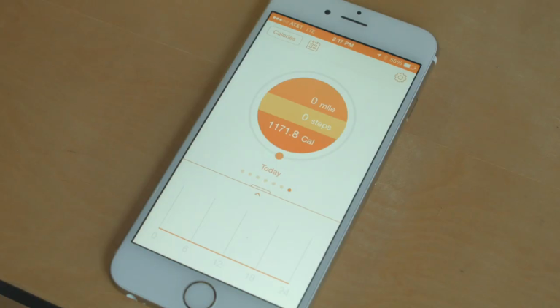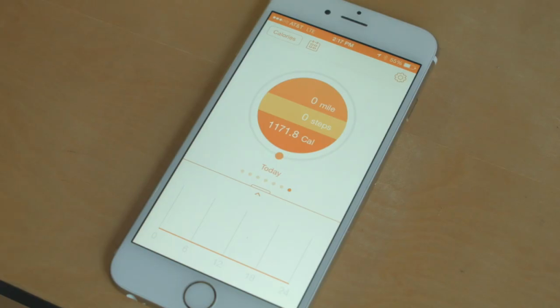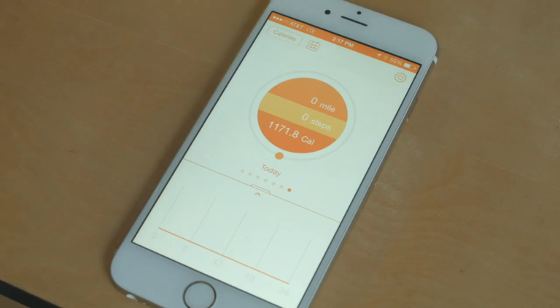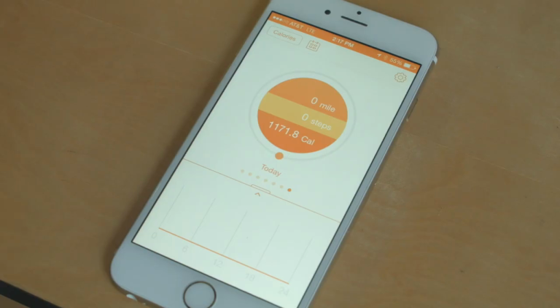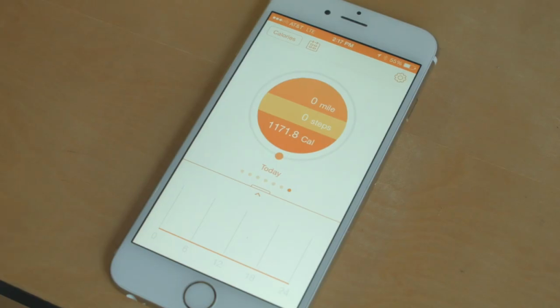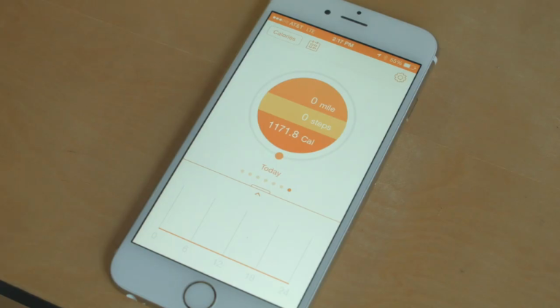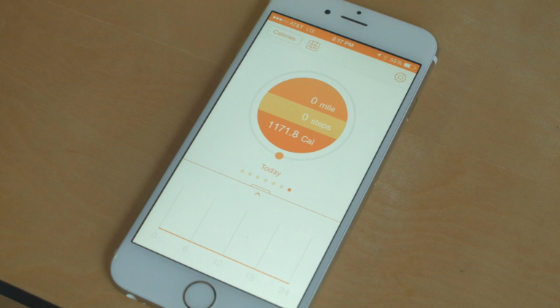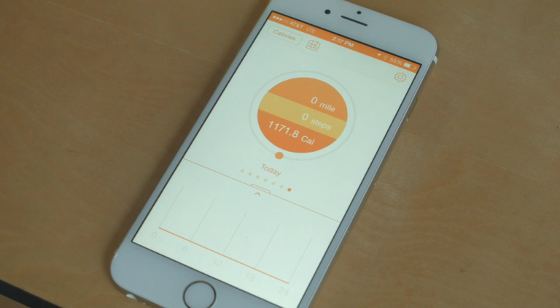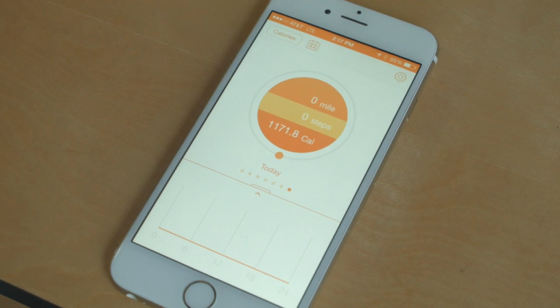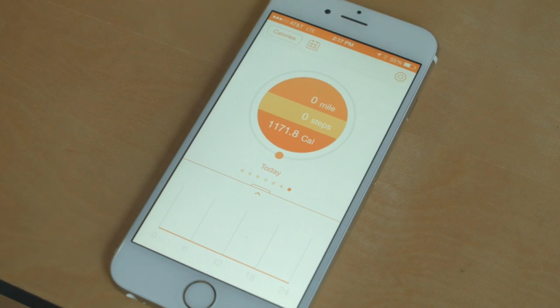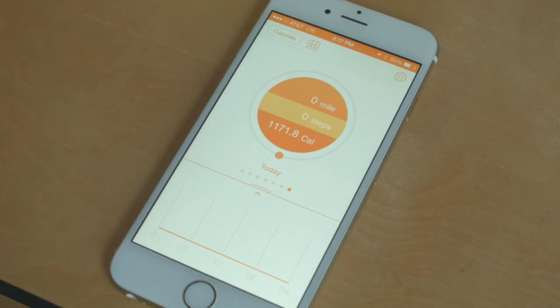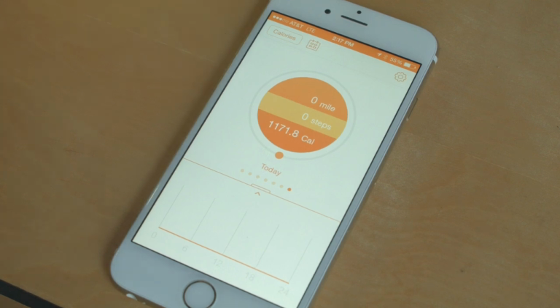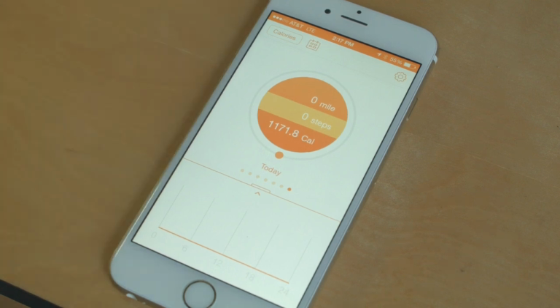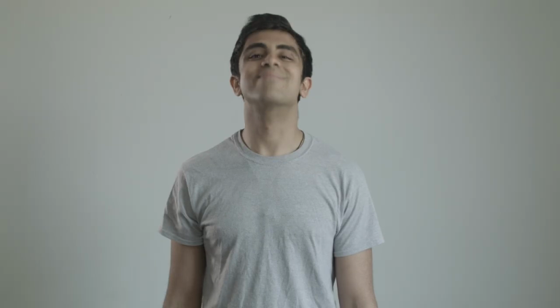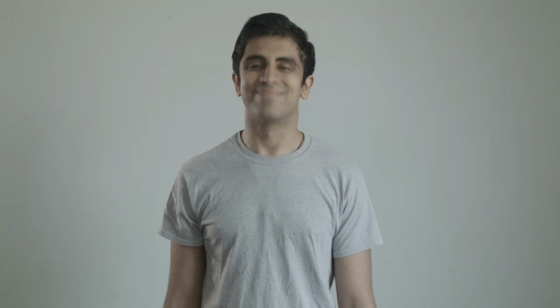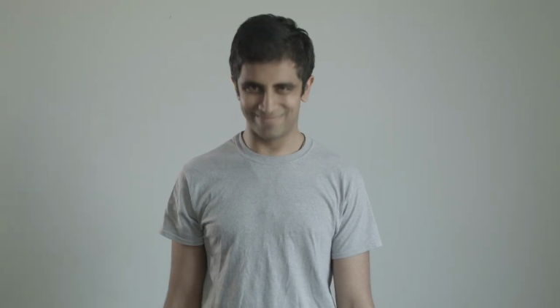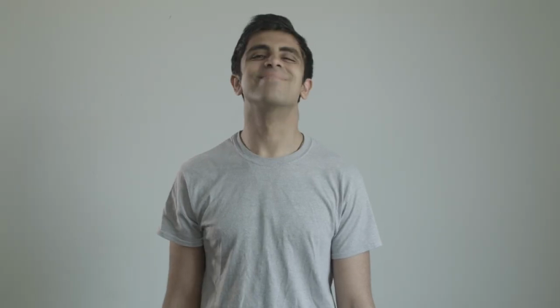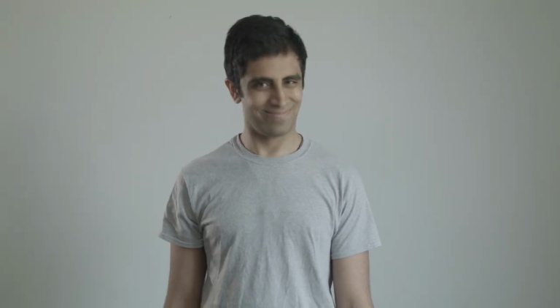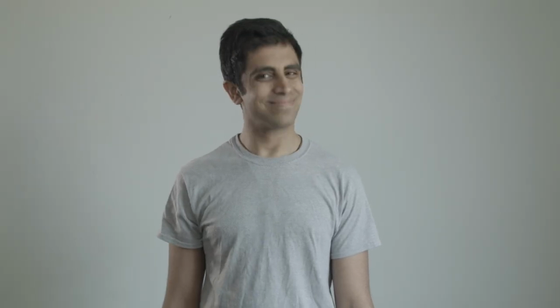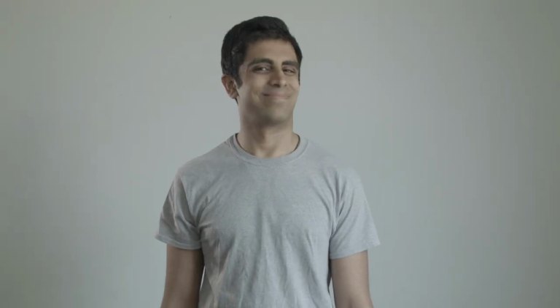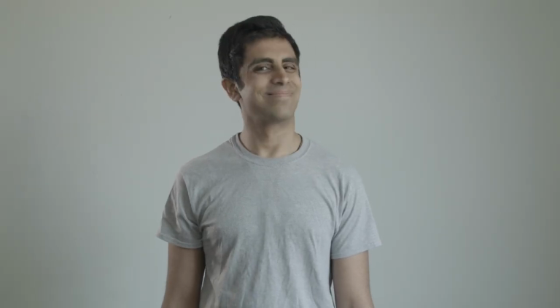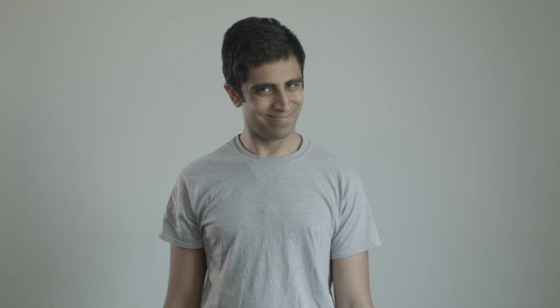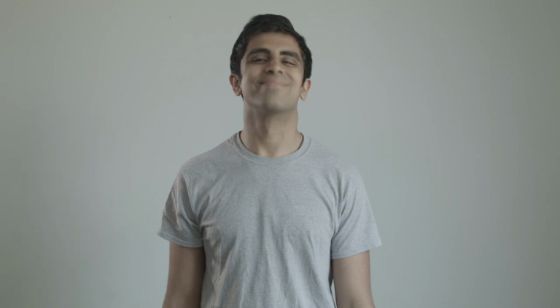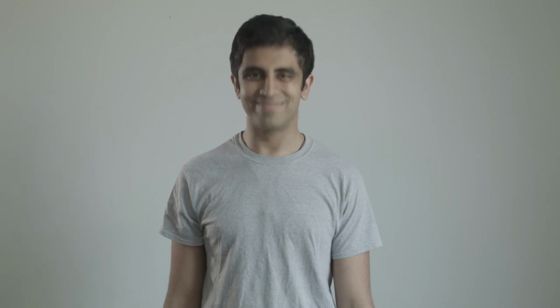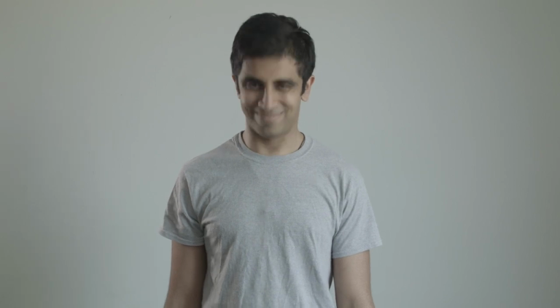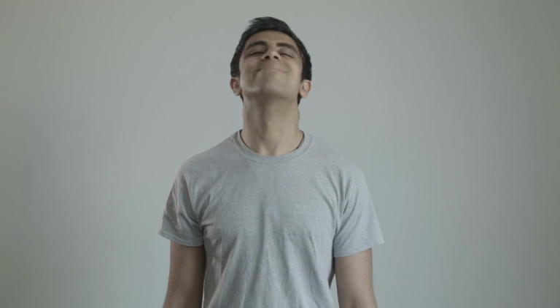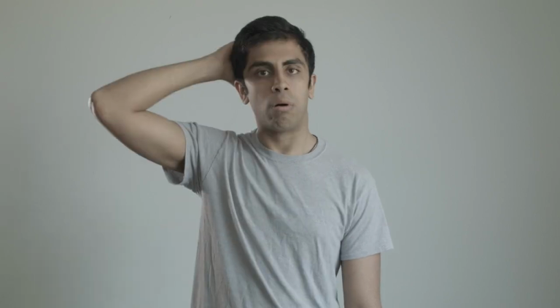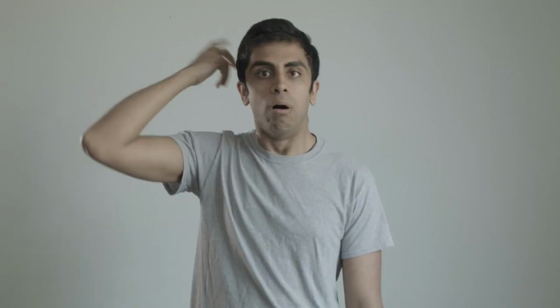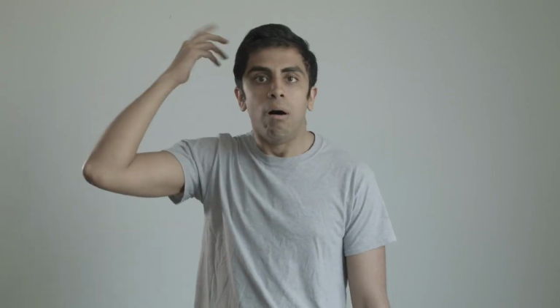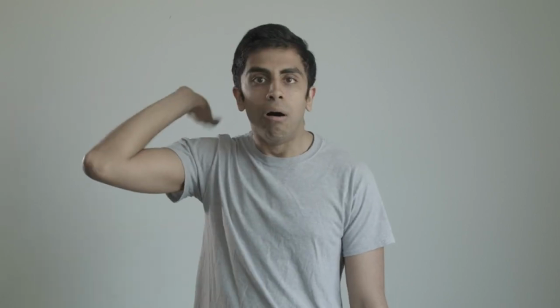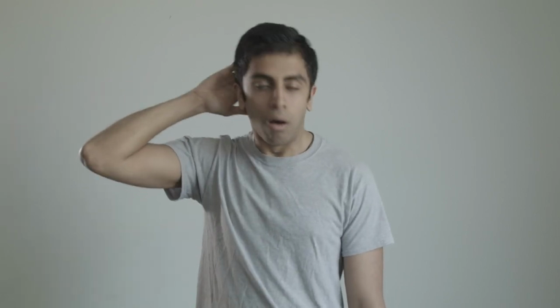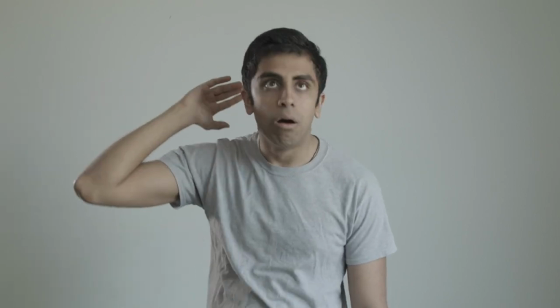The app will use this data to more accurately calculate the calories you are burning based on any measured activity. Once you have entered your BMR, you may notice that your tracker app shows that you have burned calories despite not having any activity logged. This is because FitMotion calculates metabolic calories in addition to activity calories.